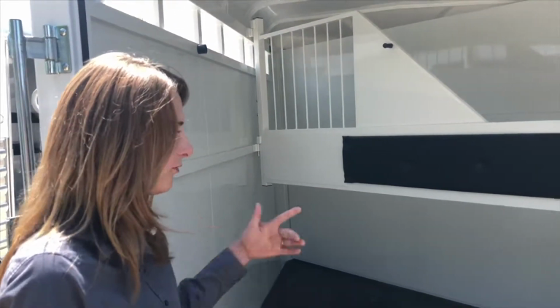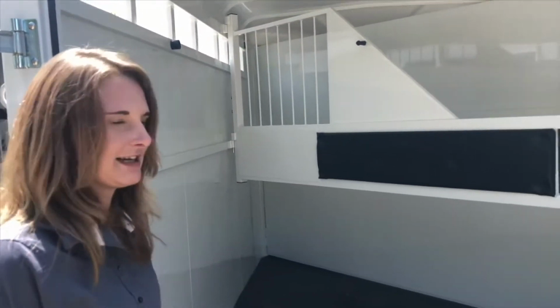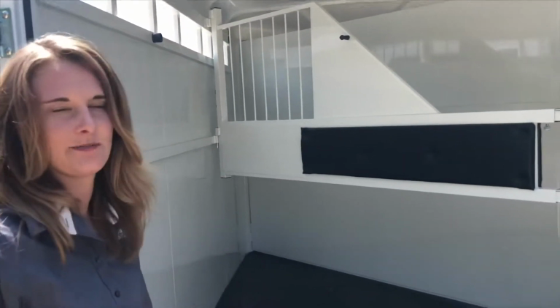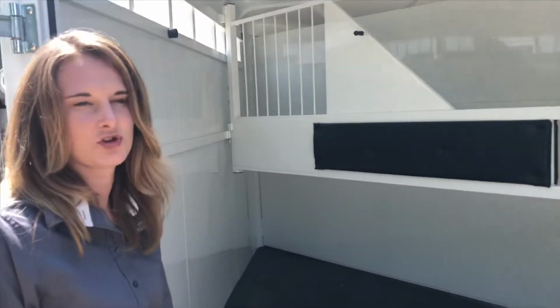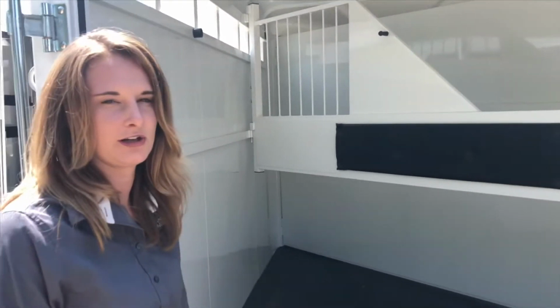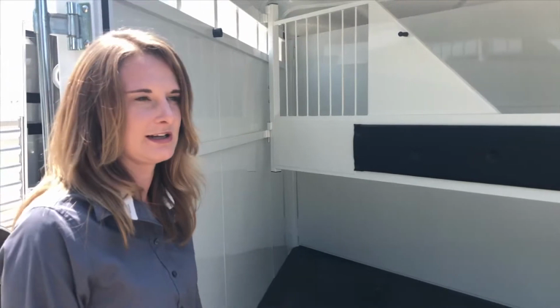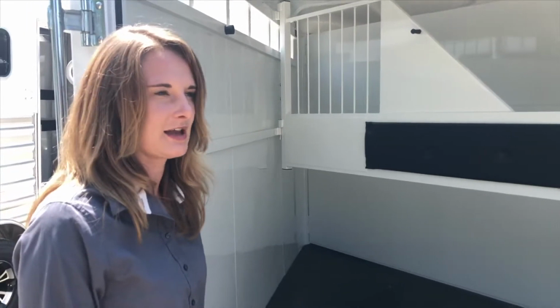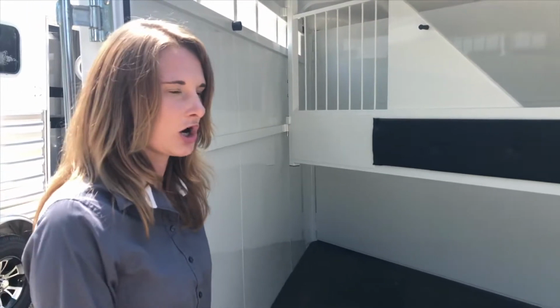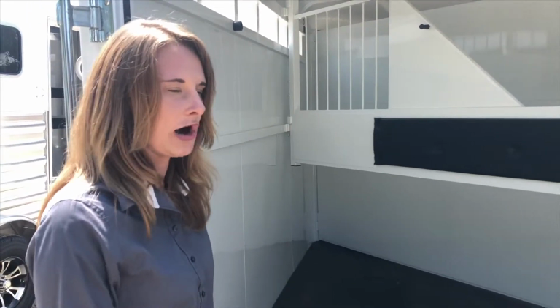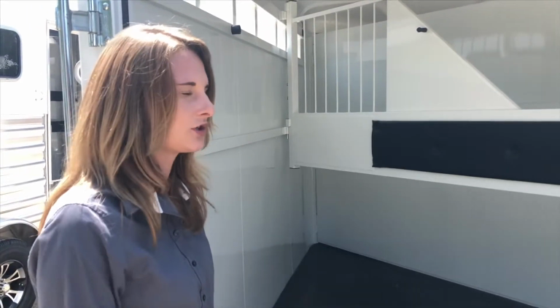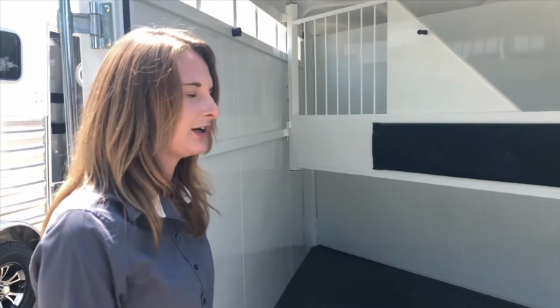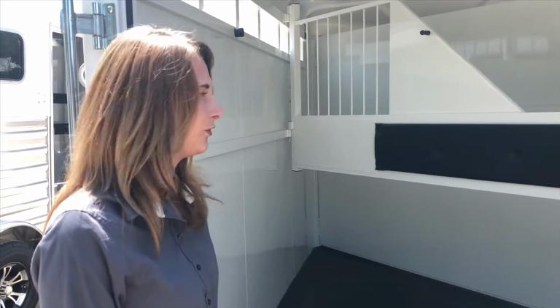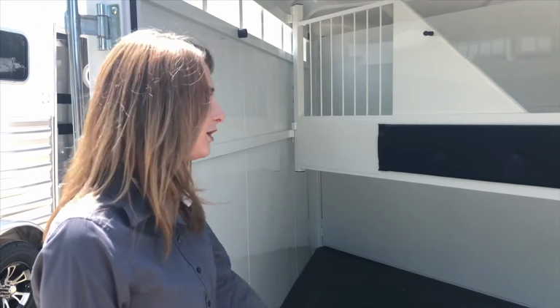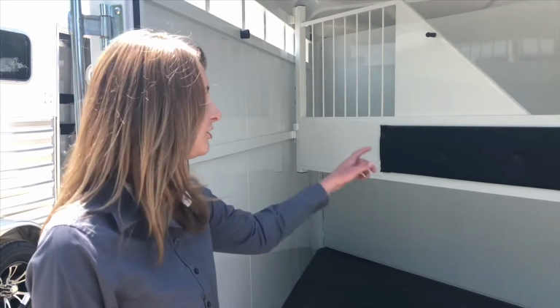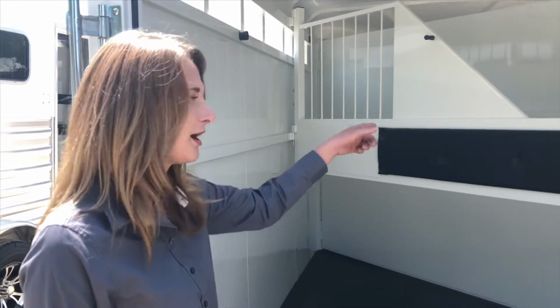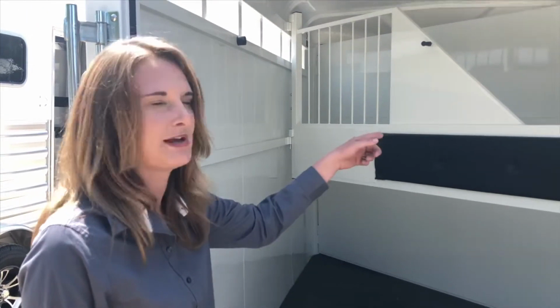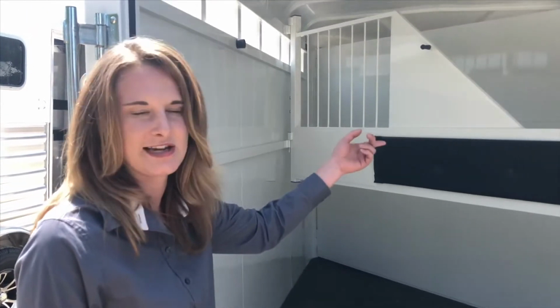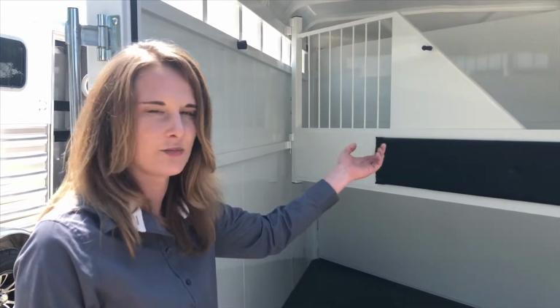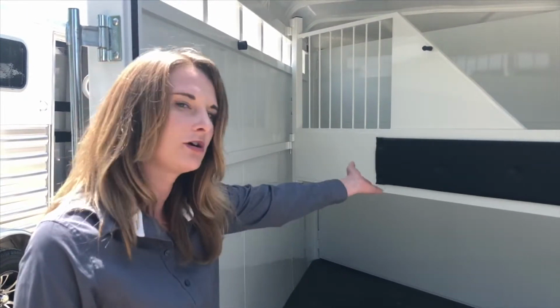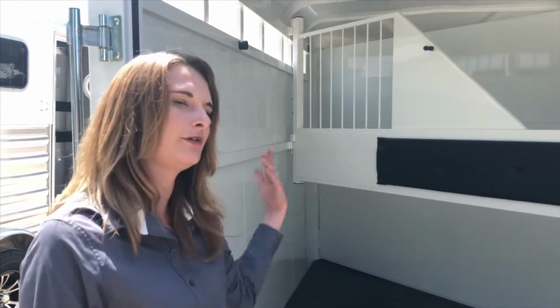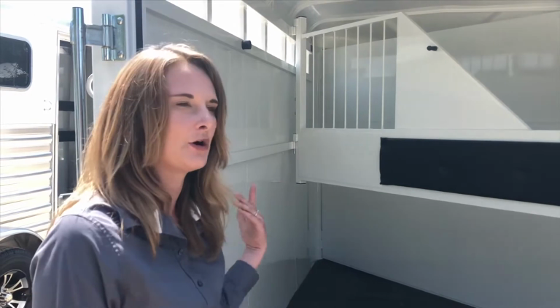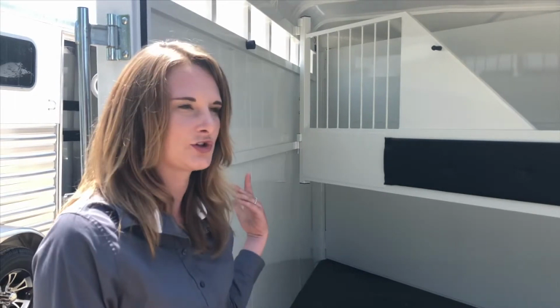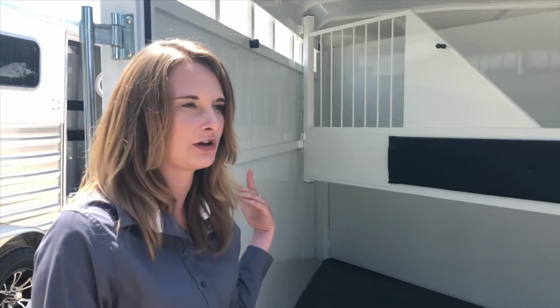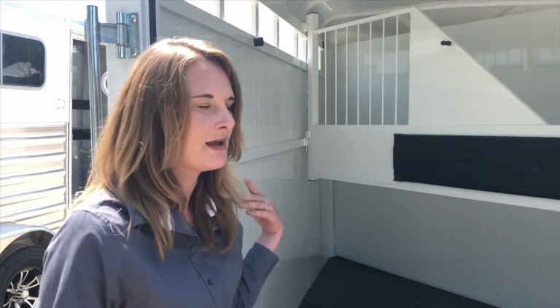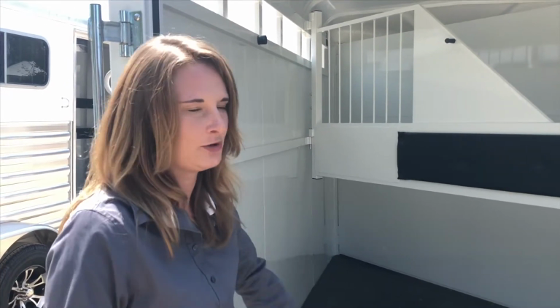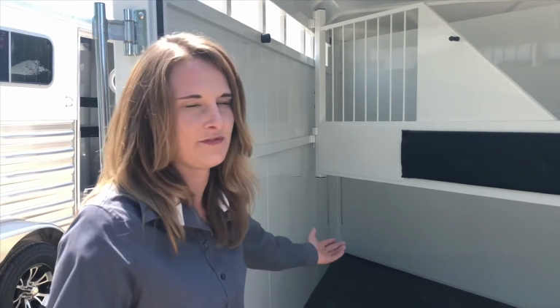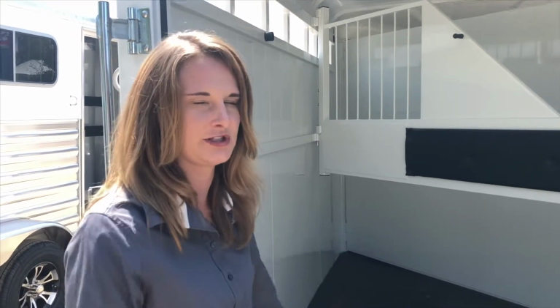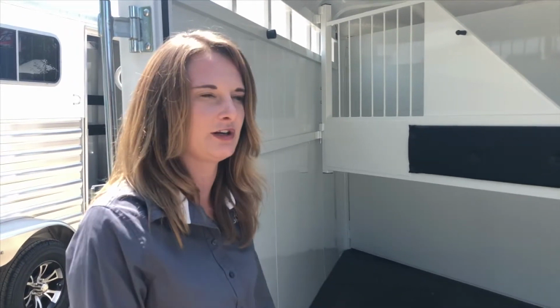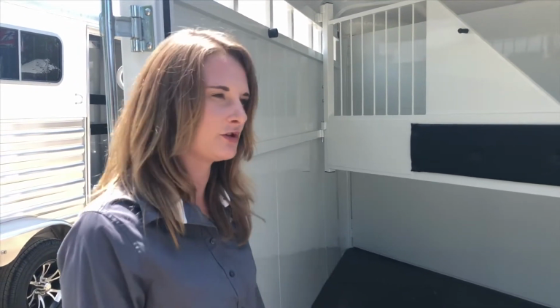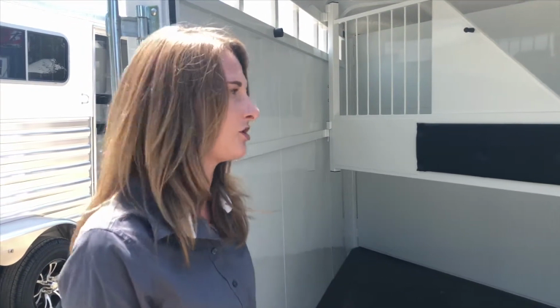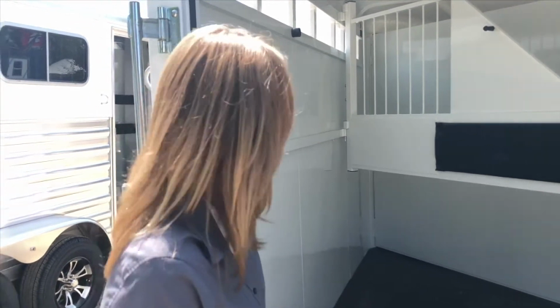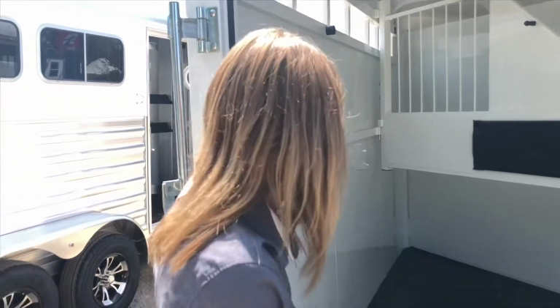A really nice thing about this trailer is that it is a stock combo trailer. If you really wanted to, you can unpin the tack room wall, completely open the trailer up, and you will have 13 feet of usable stock space.